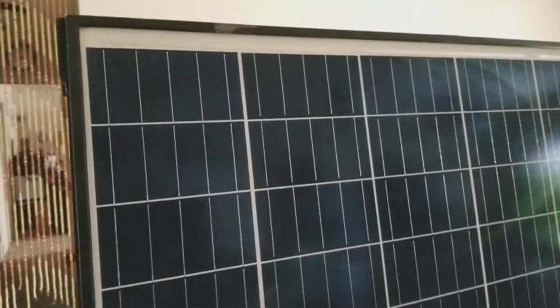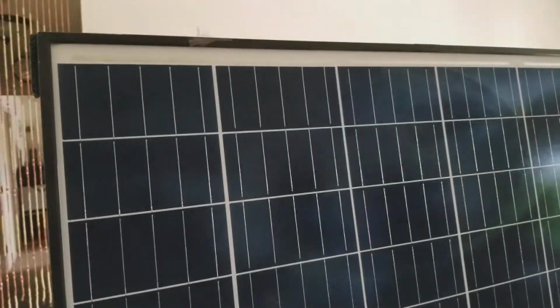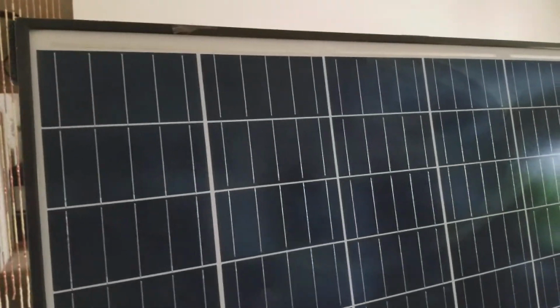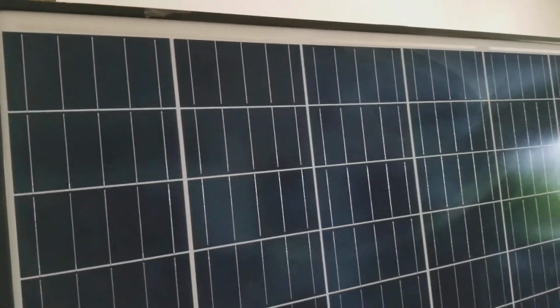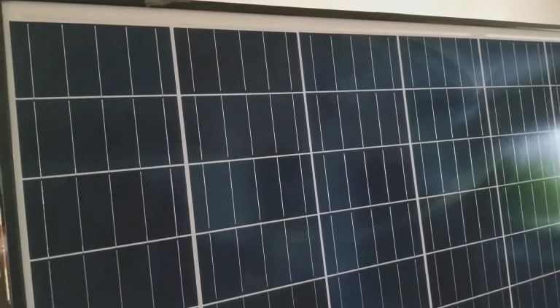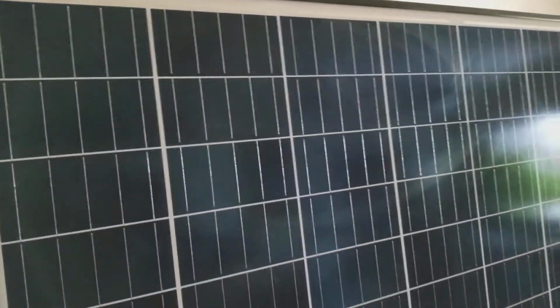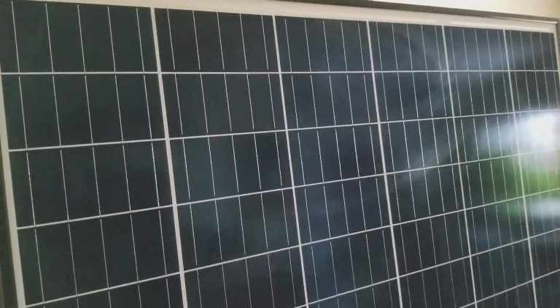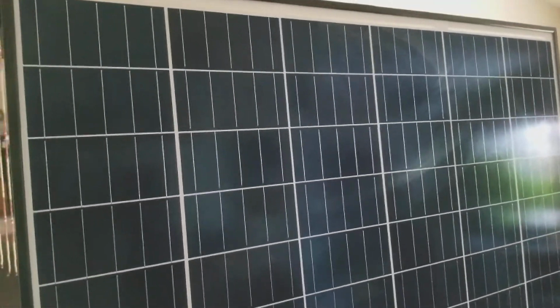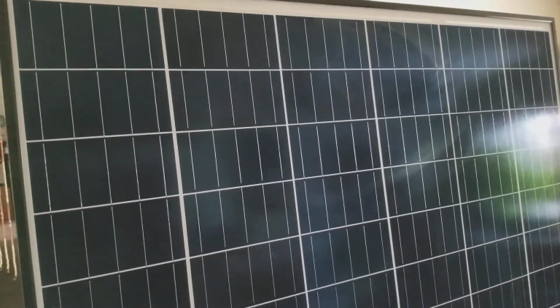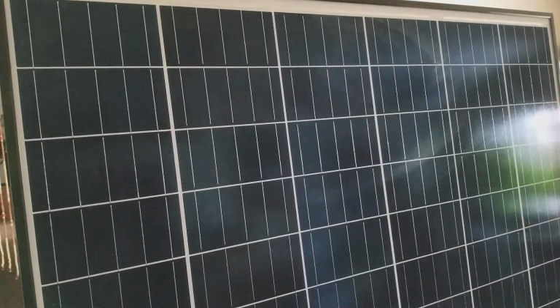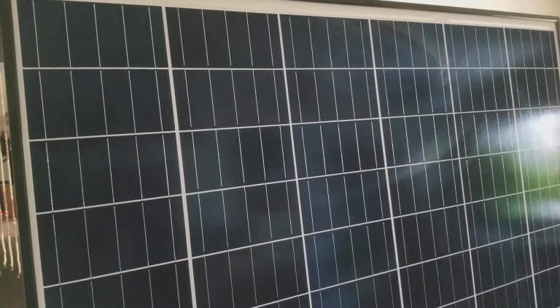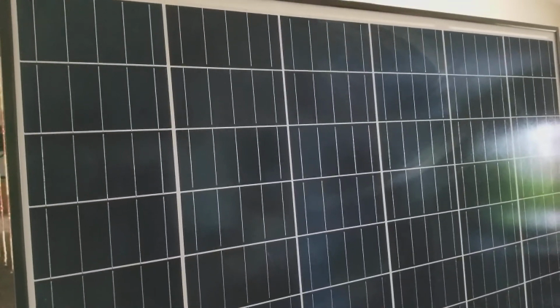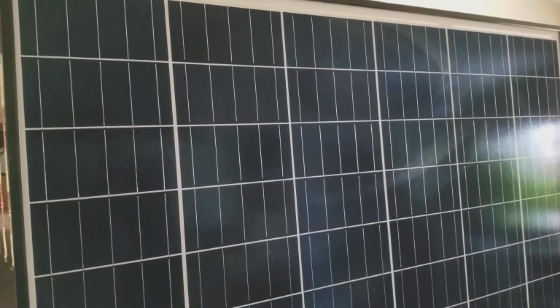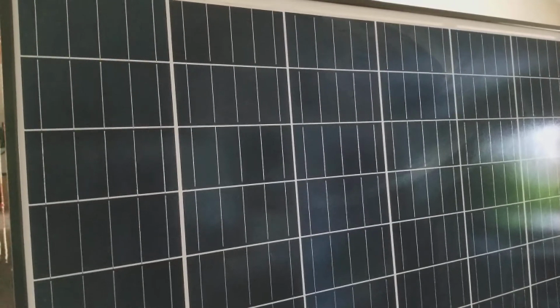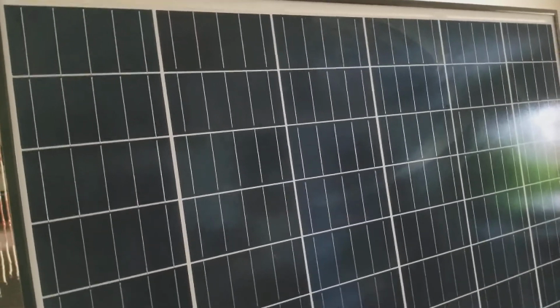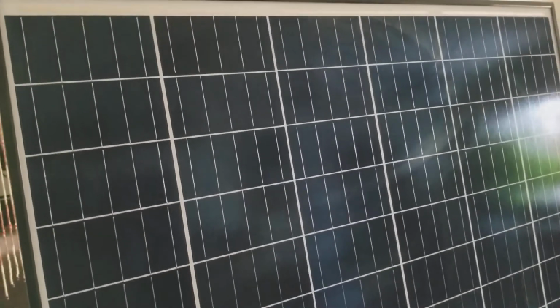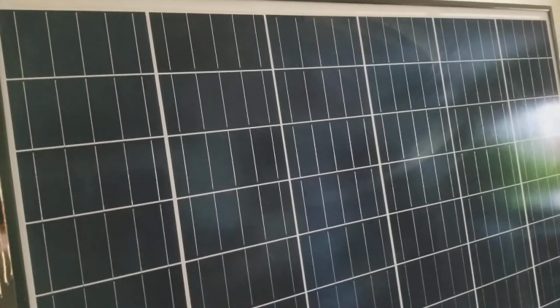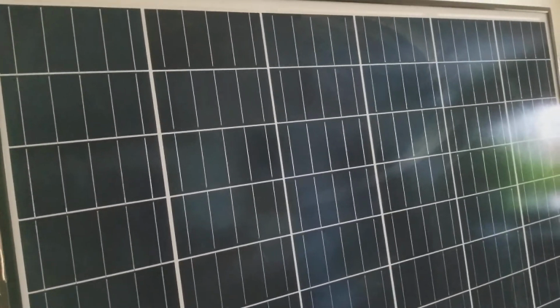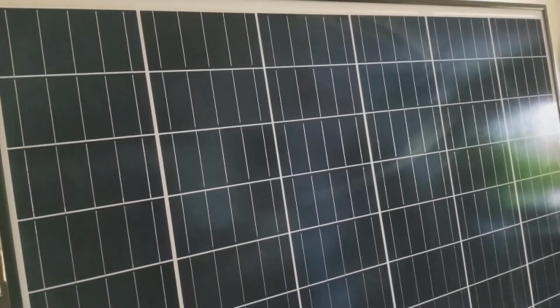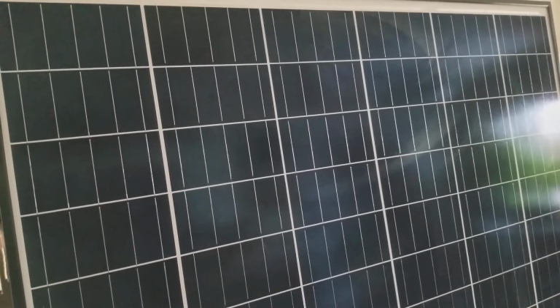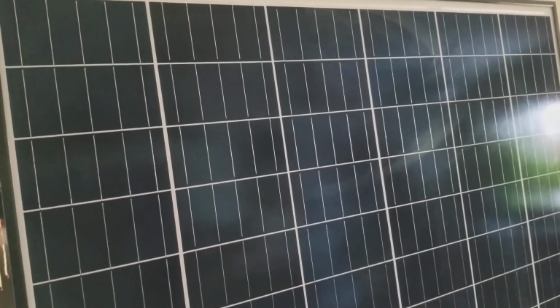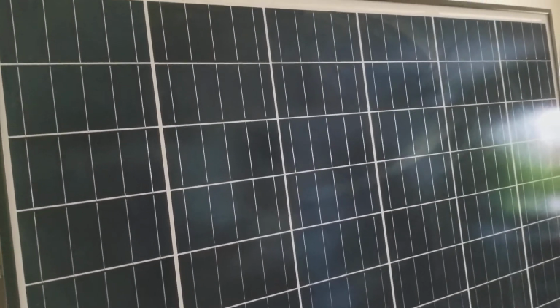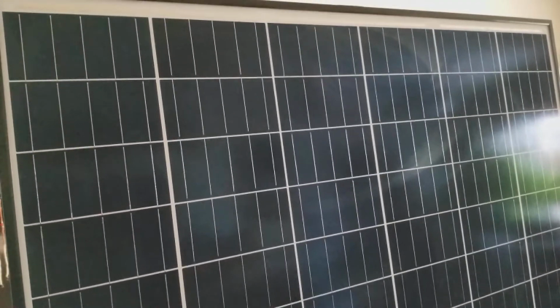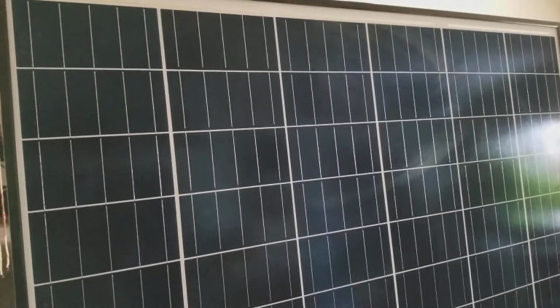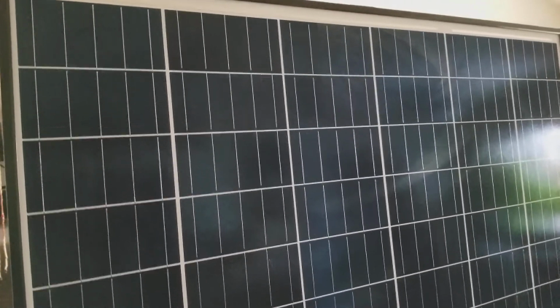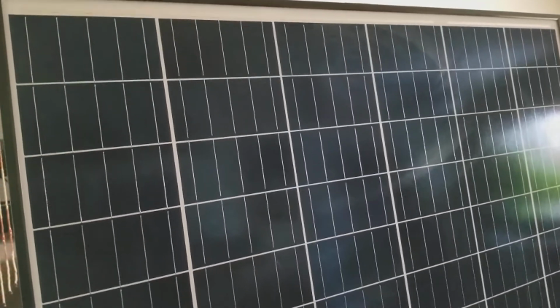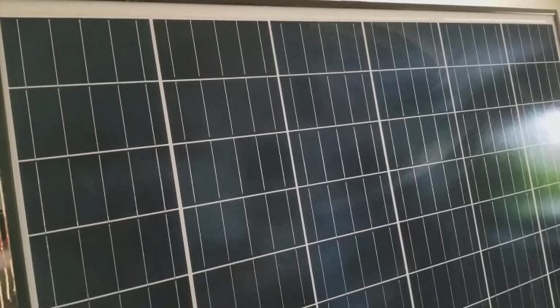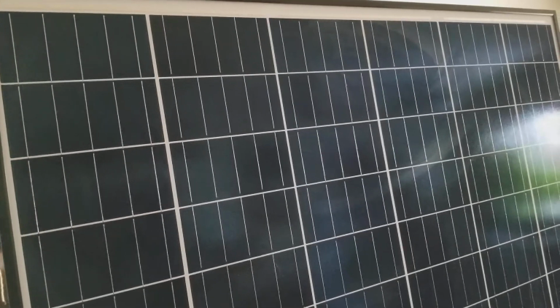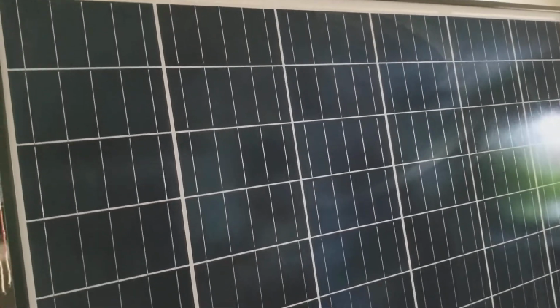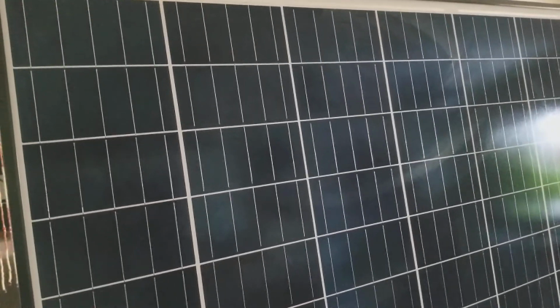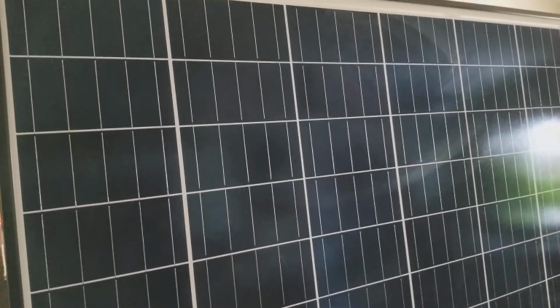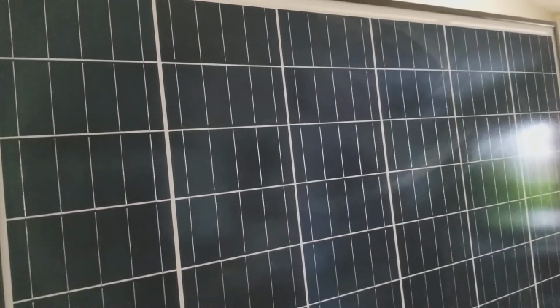Multi-crystalline solar panels. Please subscribe, like and share. I hope you like, and thanks for watching. Stay tuned for more videos to come on these modules. Bye for now.